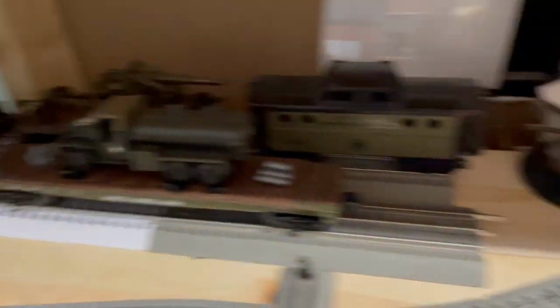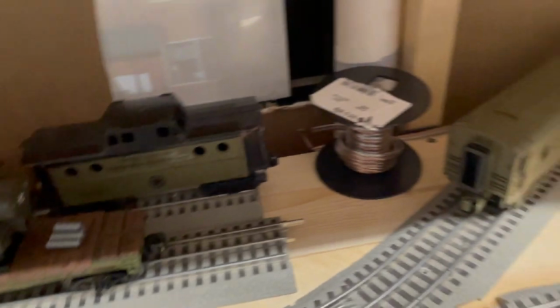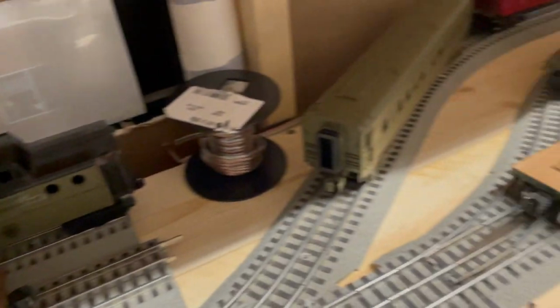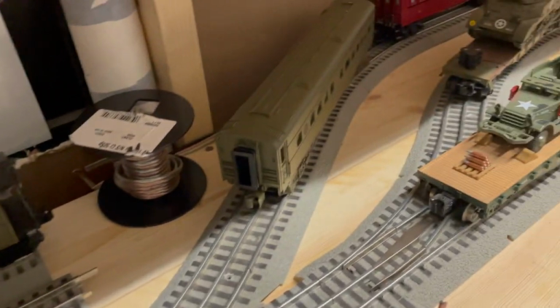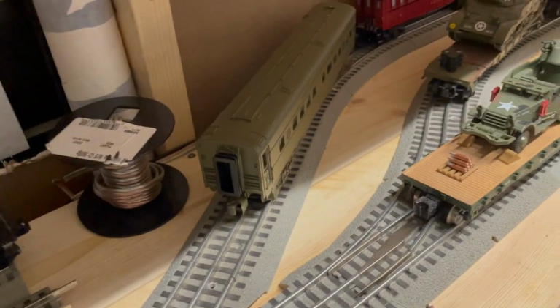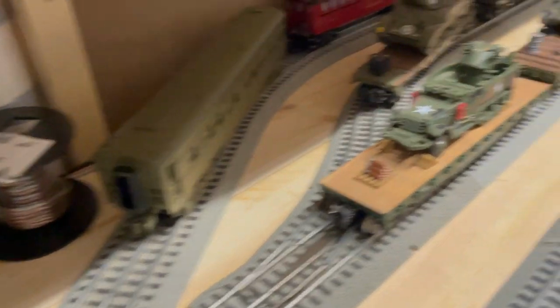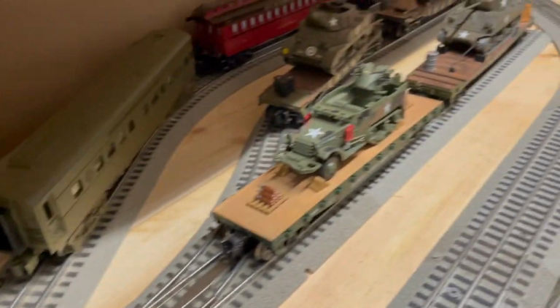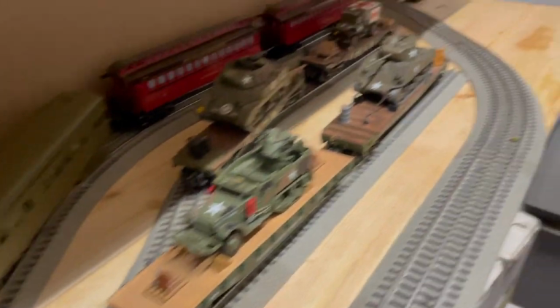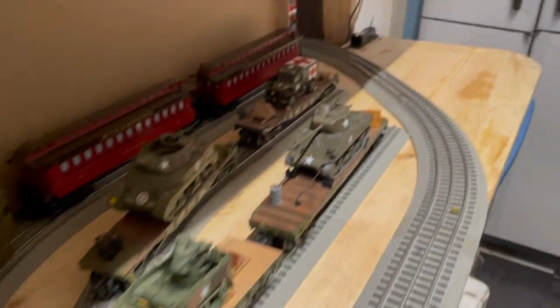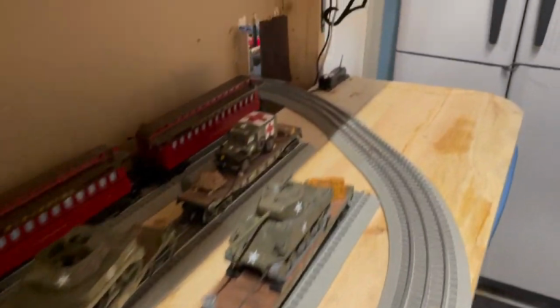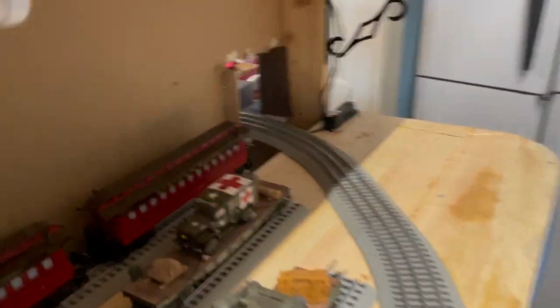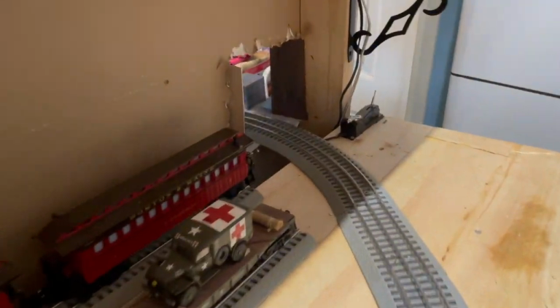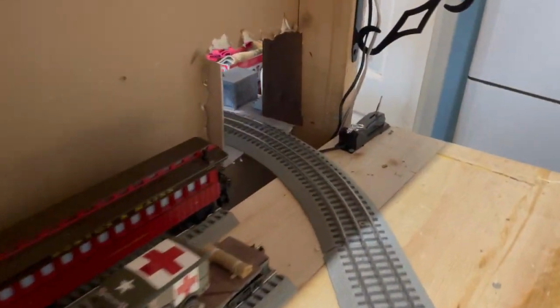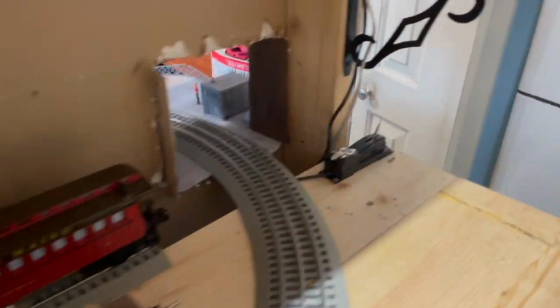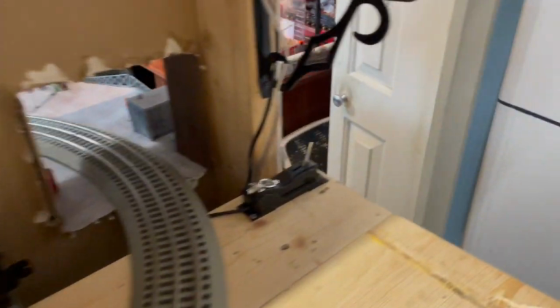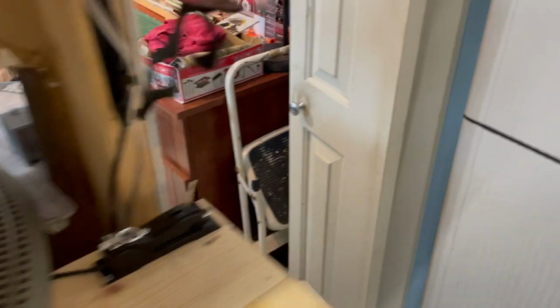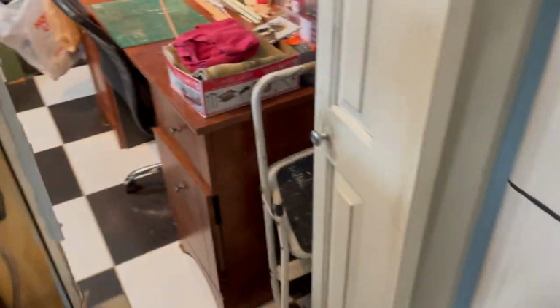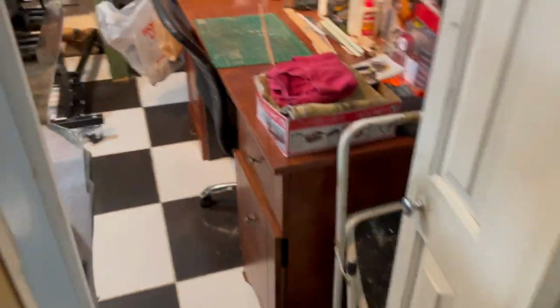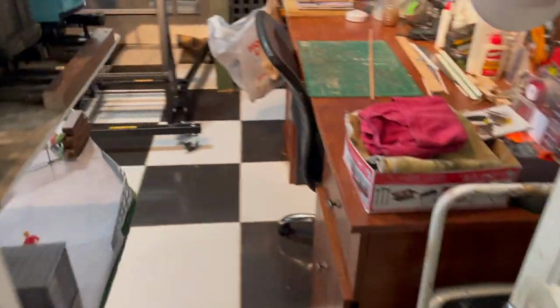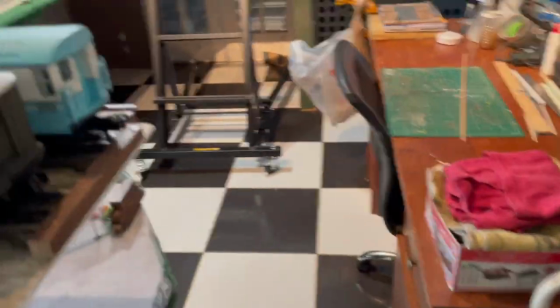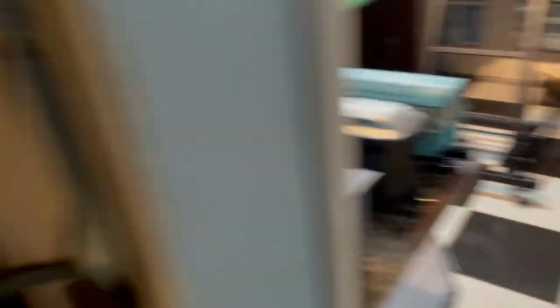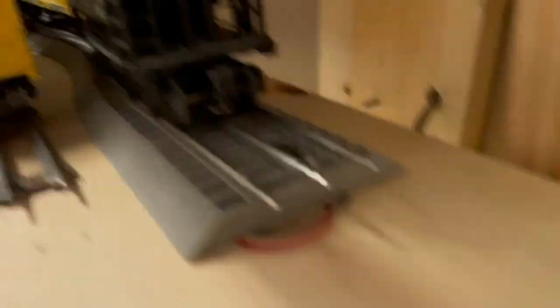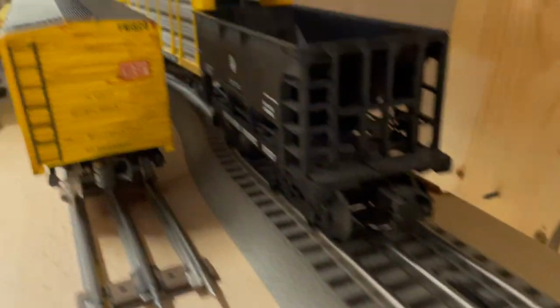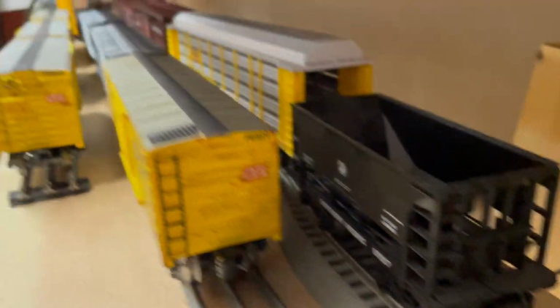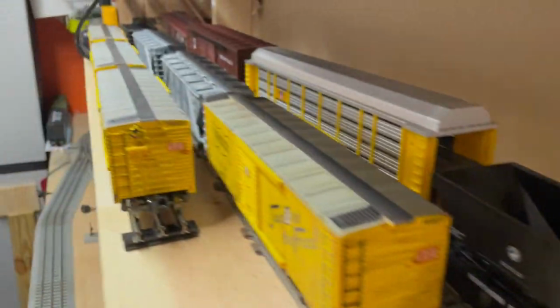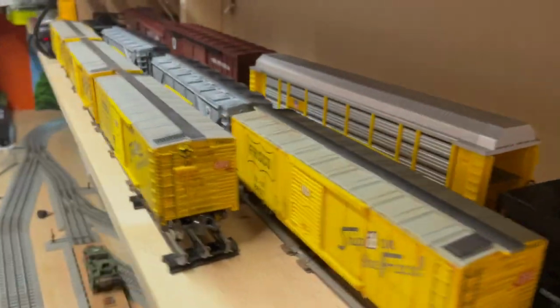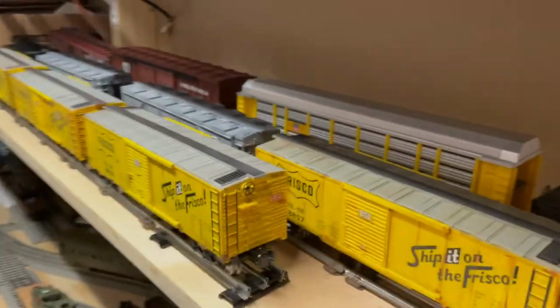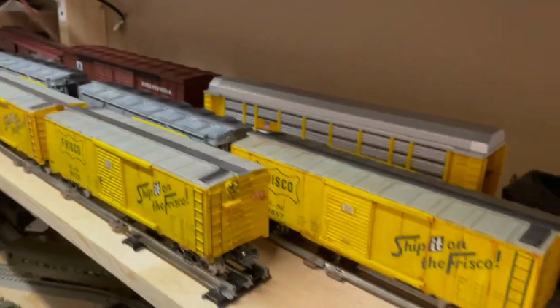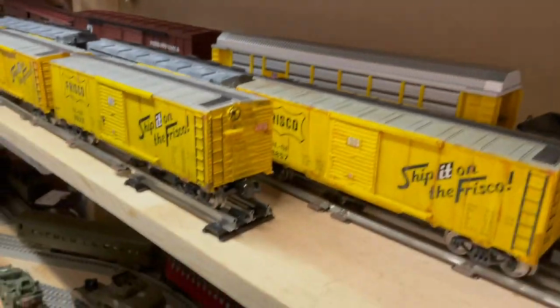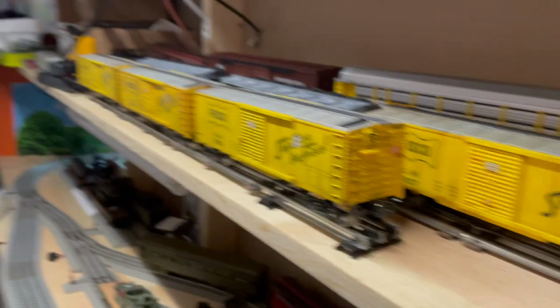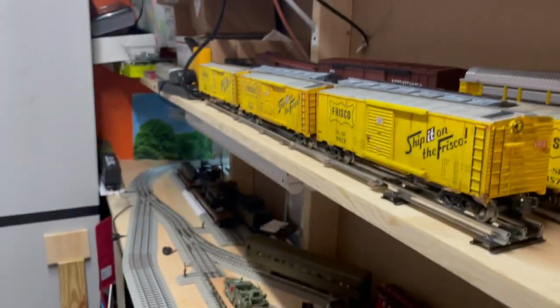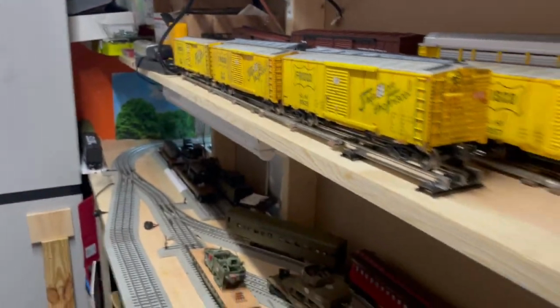Gotta fix all these wires. Just did this today, I think it looks good. I'm gonna put storage up here for my other trains. This is just like a closet.